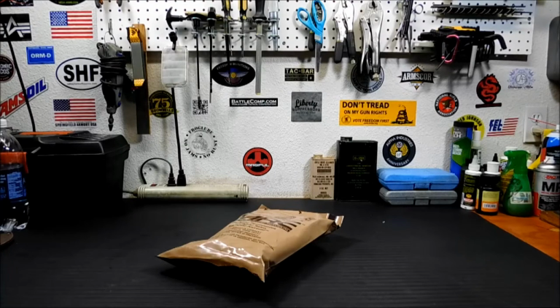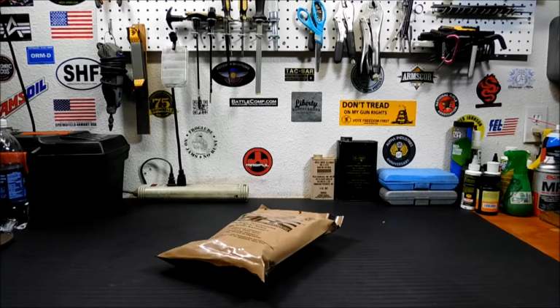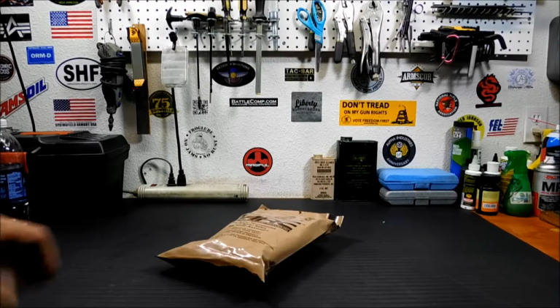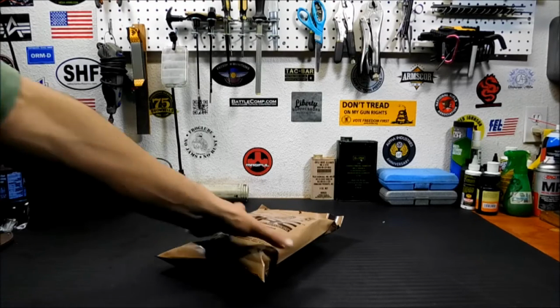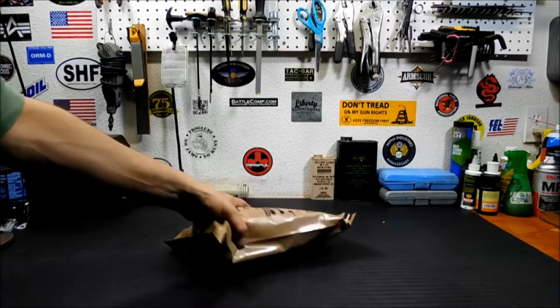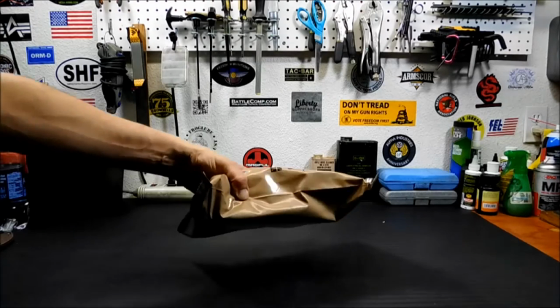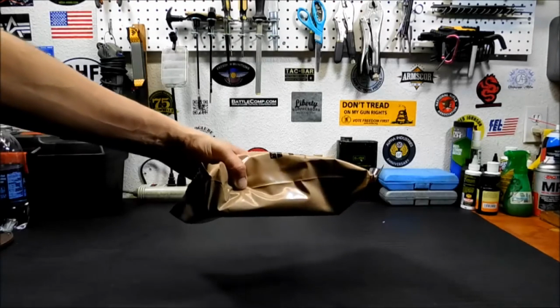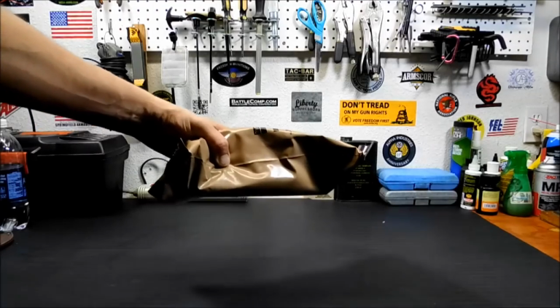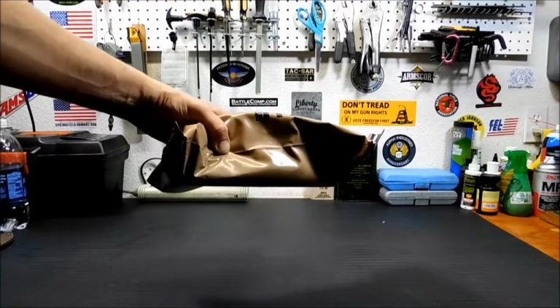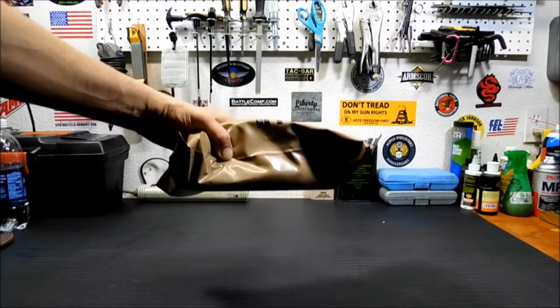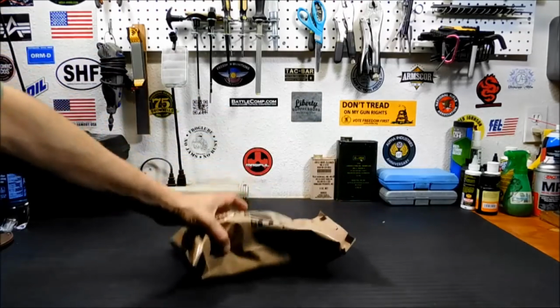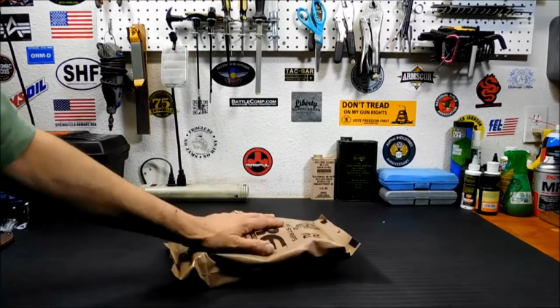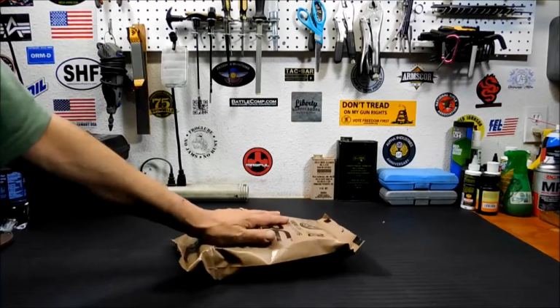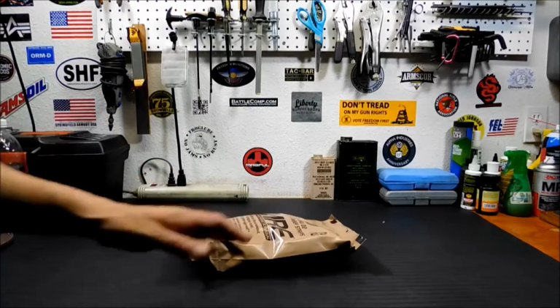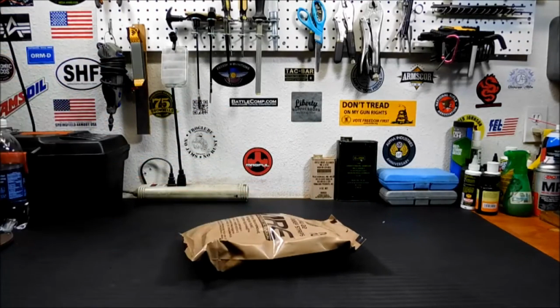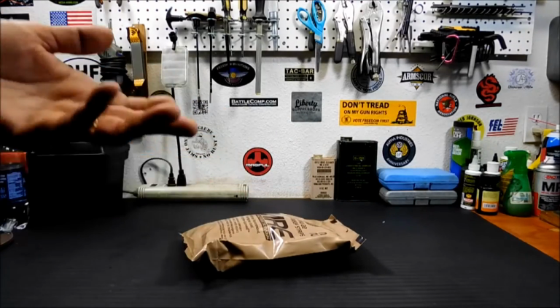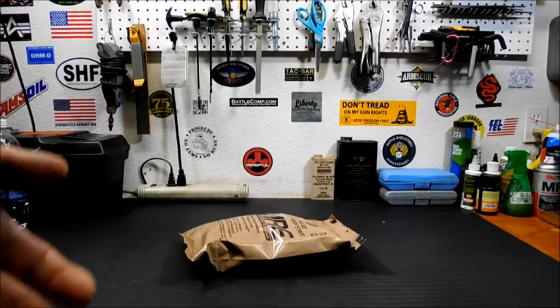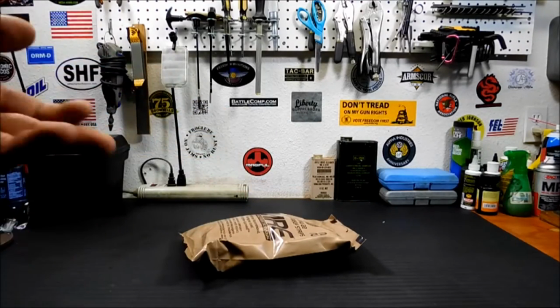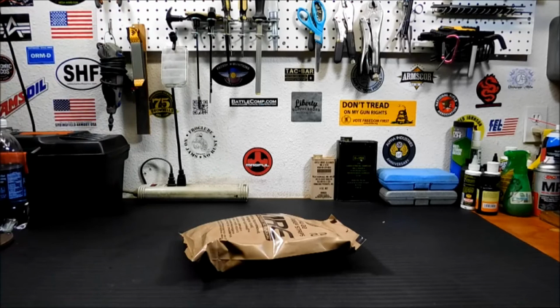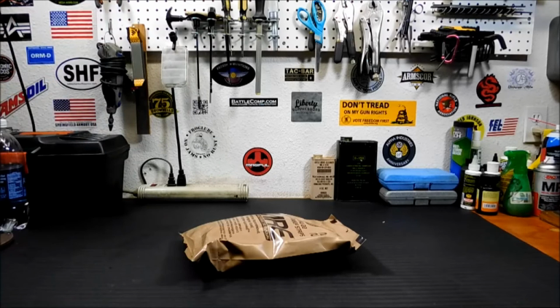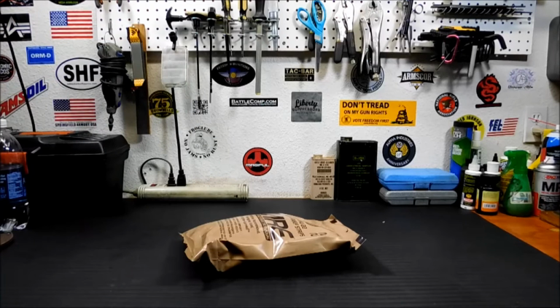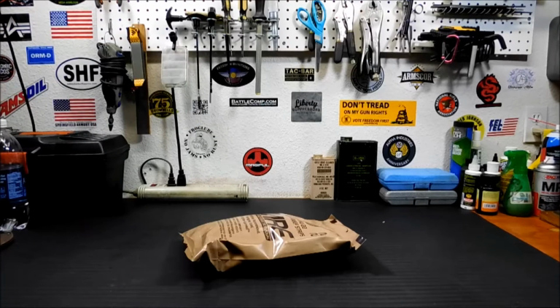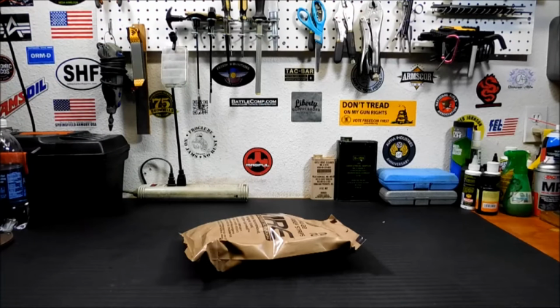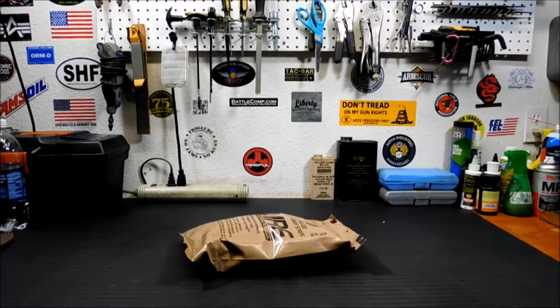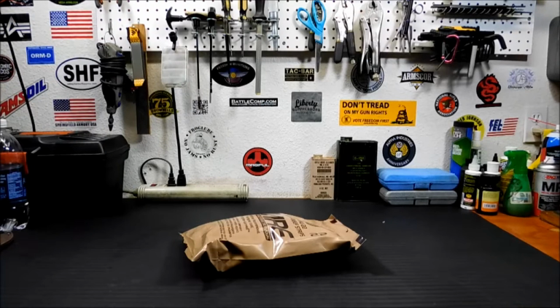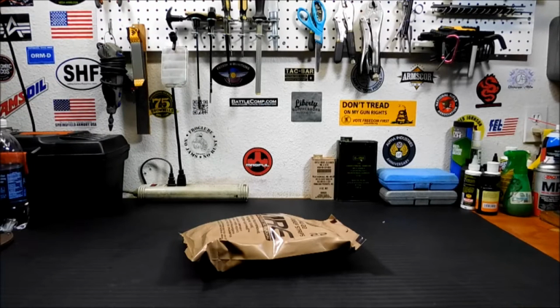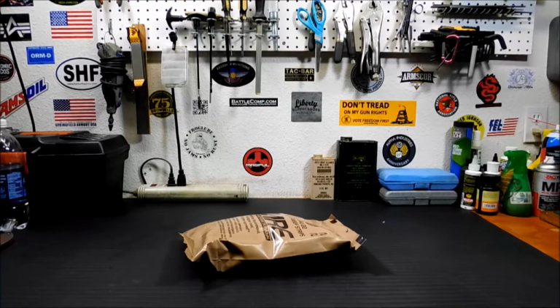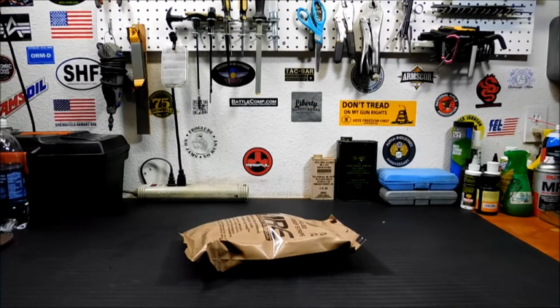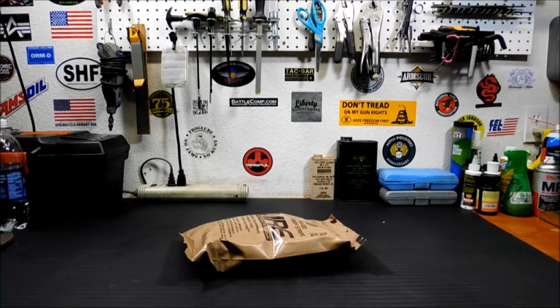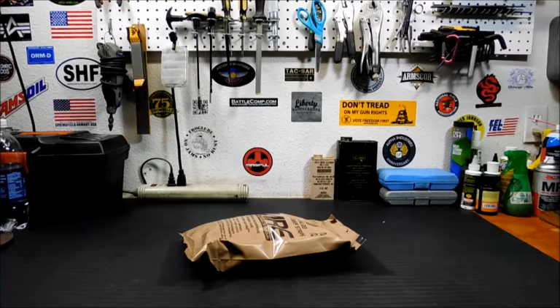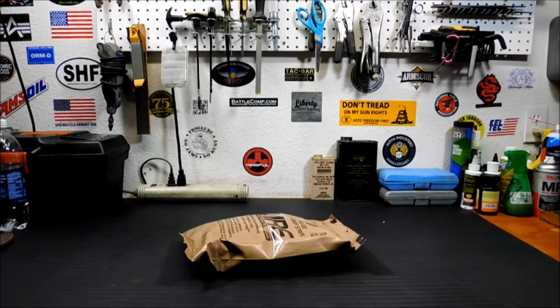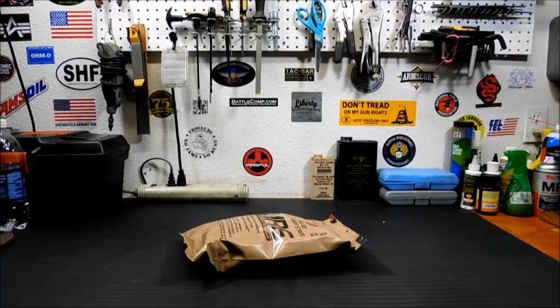If you take a look at an average MRE, it's pretty big. There's a lot of stuff in there that you may not need in an emergency or survival situation. There's a lot of stuff in there that's really nice to have, but you may not need it in a disaster or emergency.